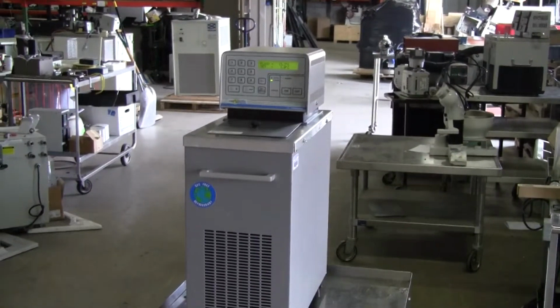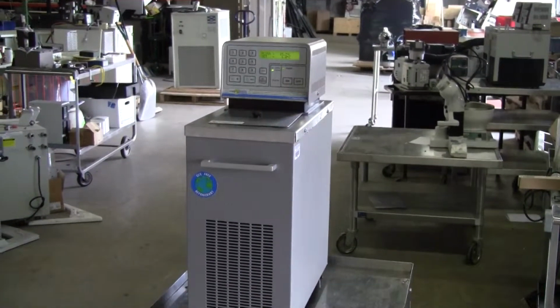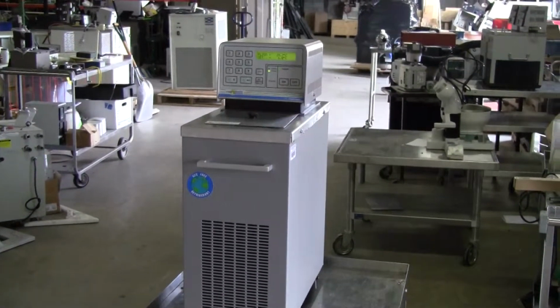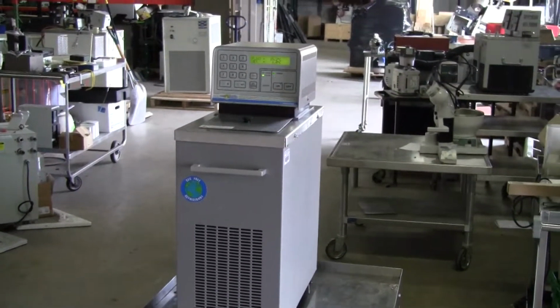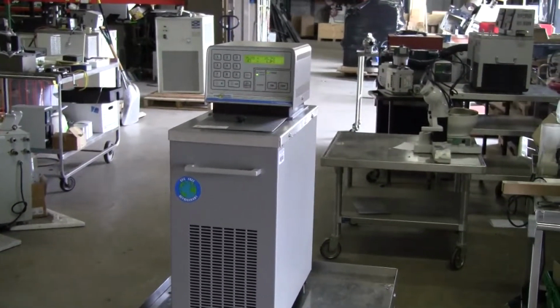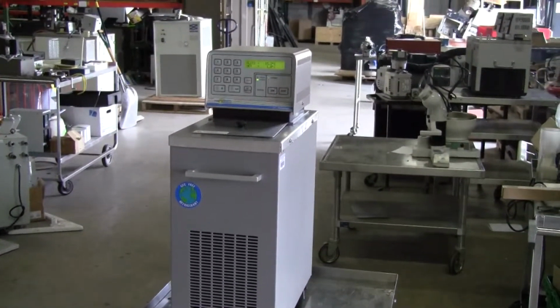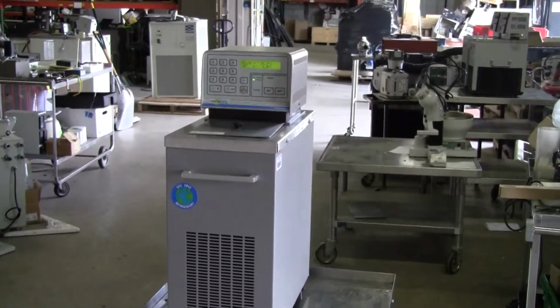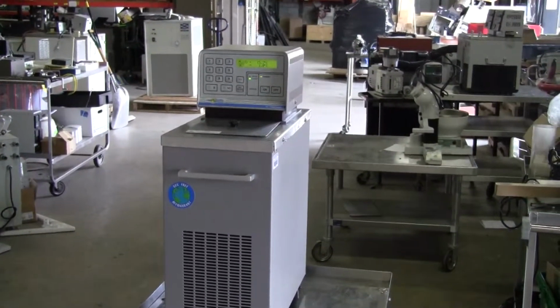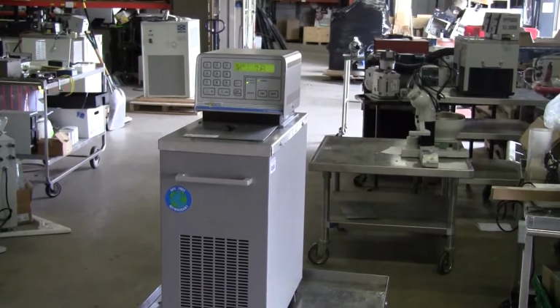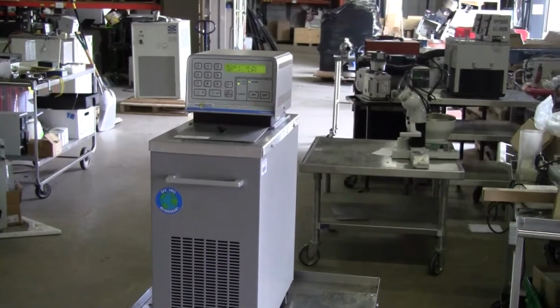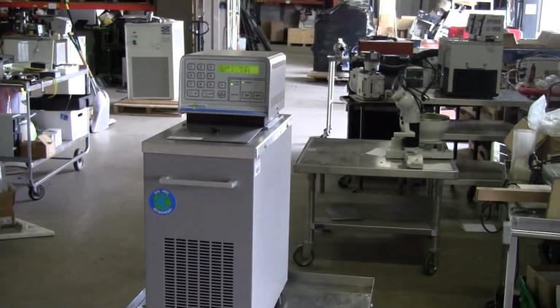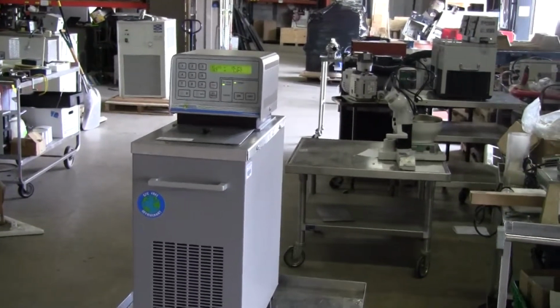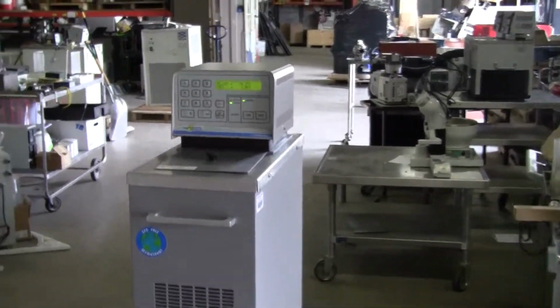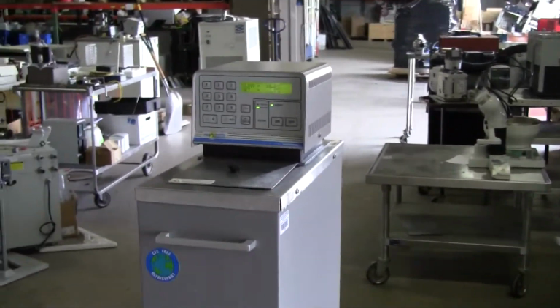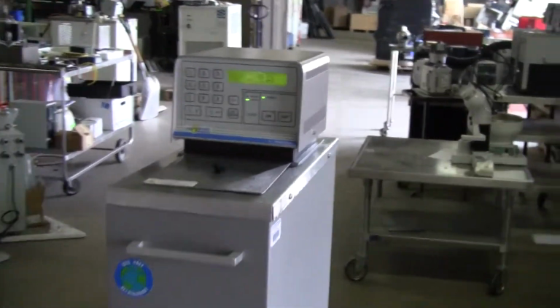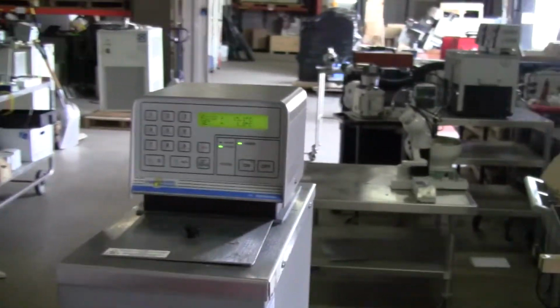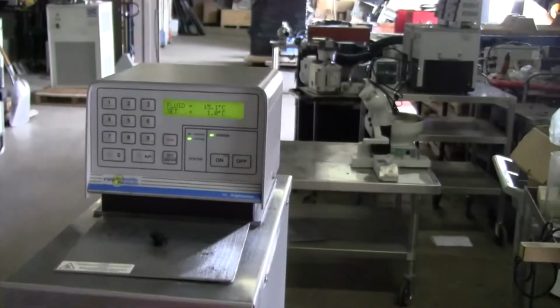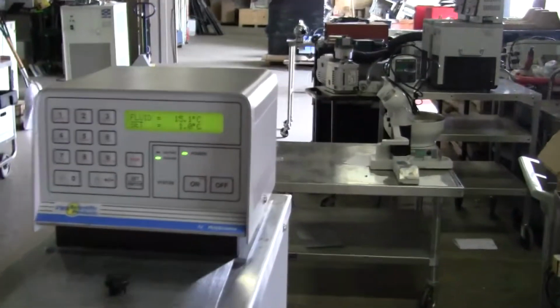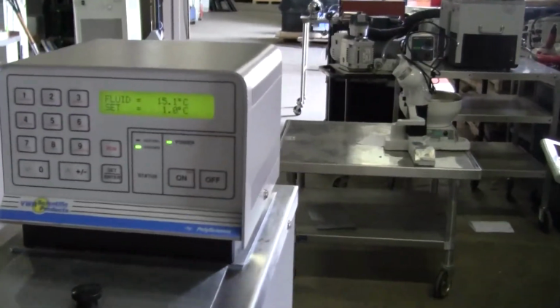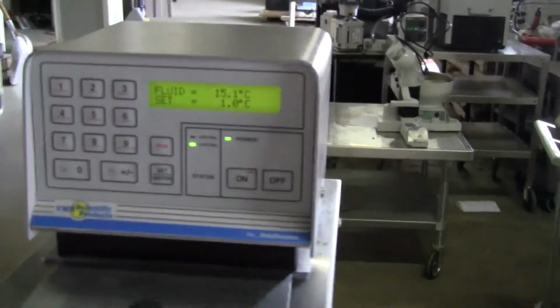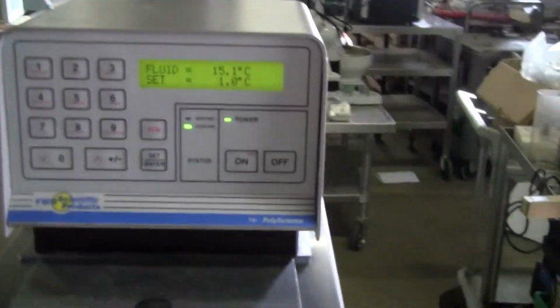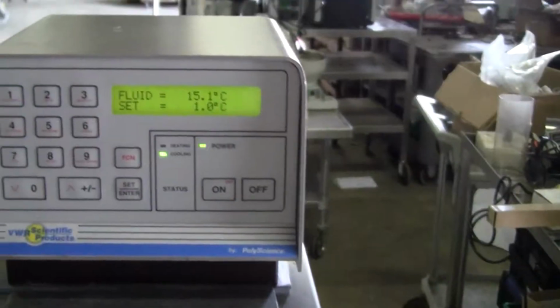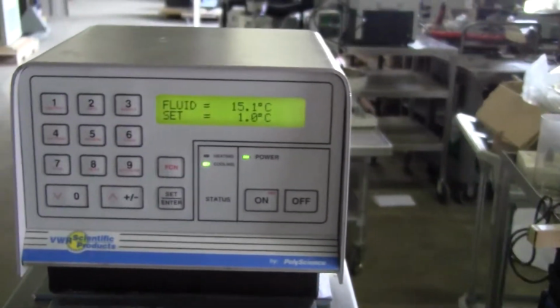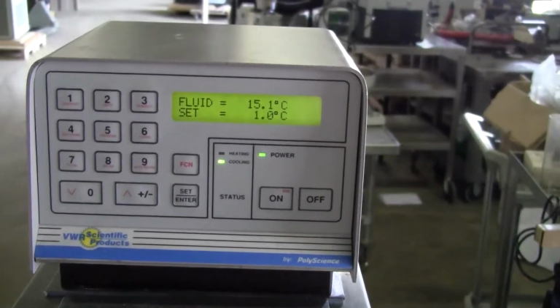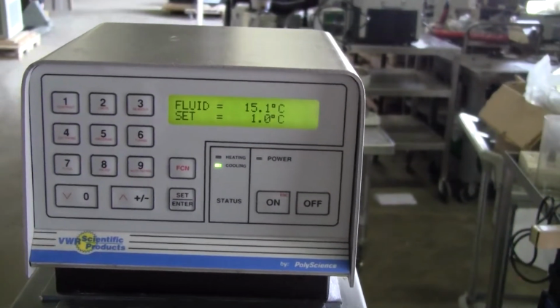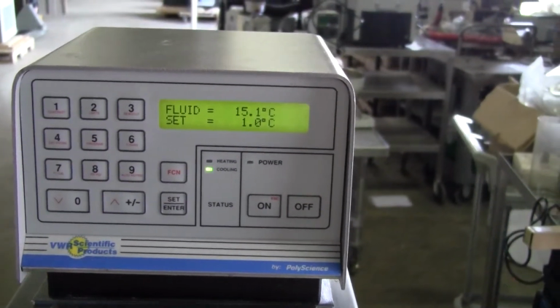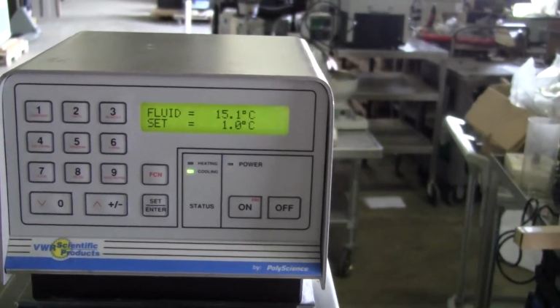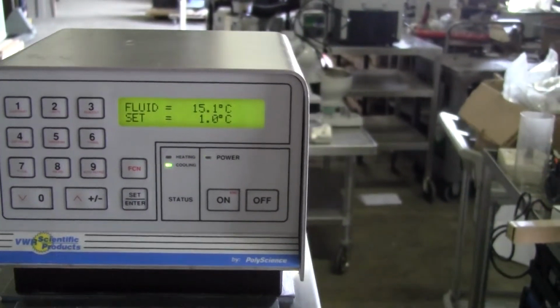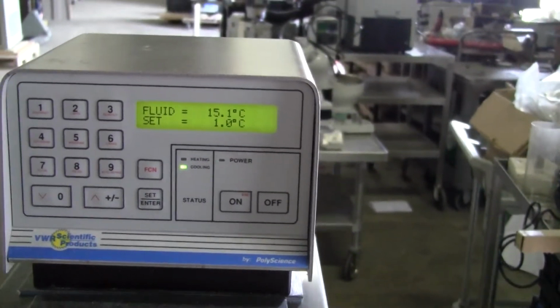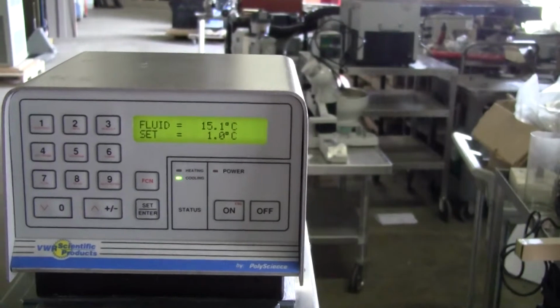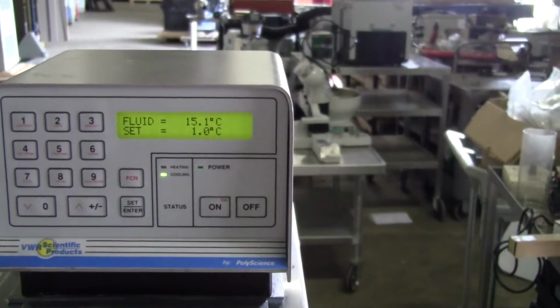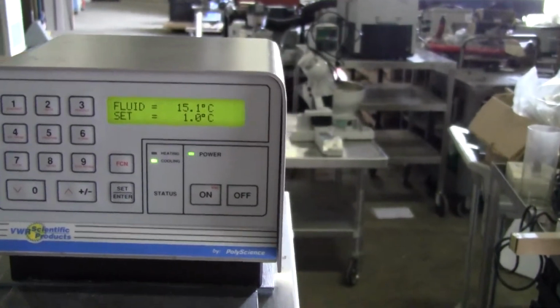Hi, this is Jim from High Tech Trader. Today we're looking at a VWR Recirculating Chiller Heater made by PolyScience, model 1167. It's got a temperature range of minus 20 to 200°C.